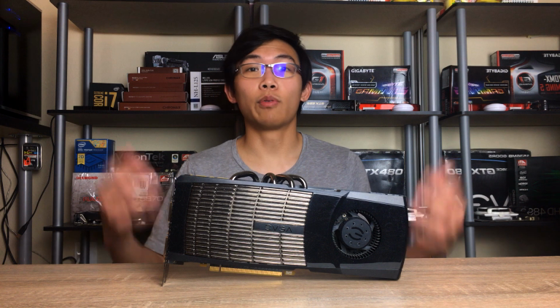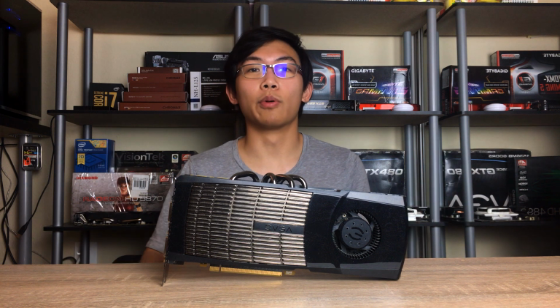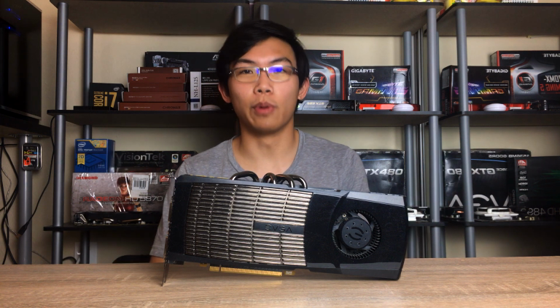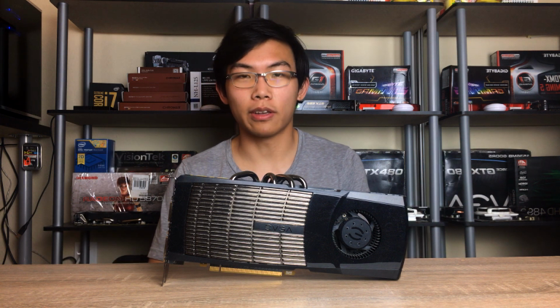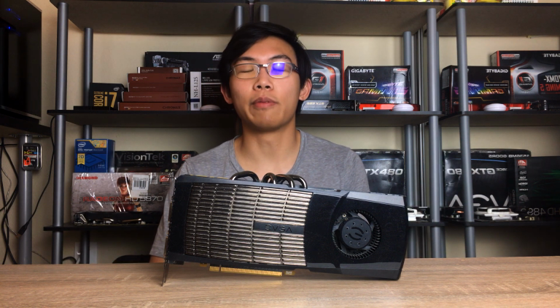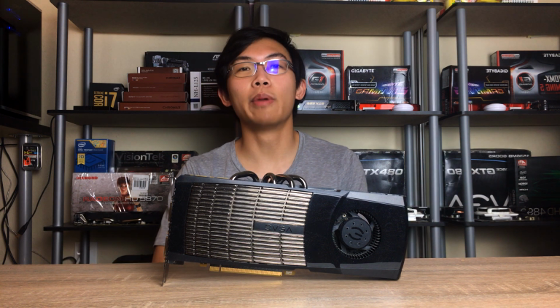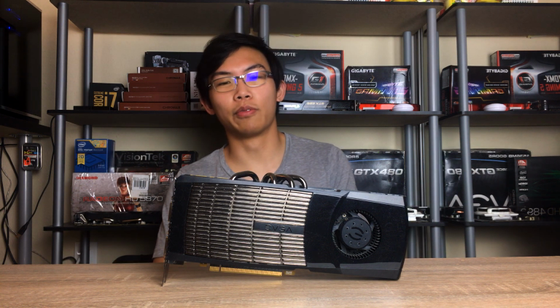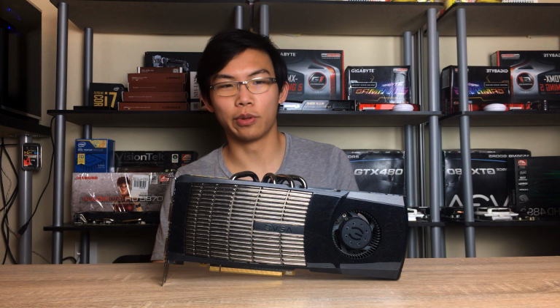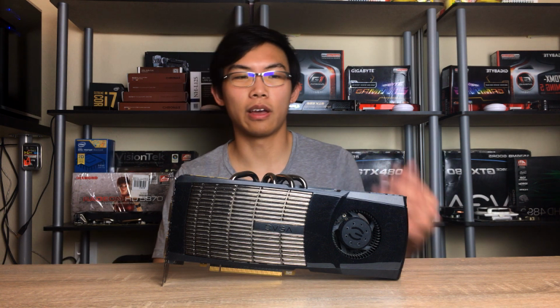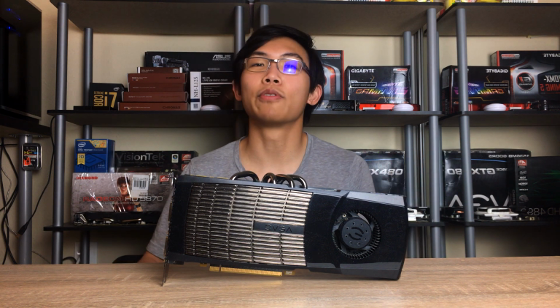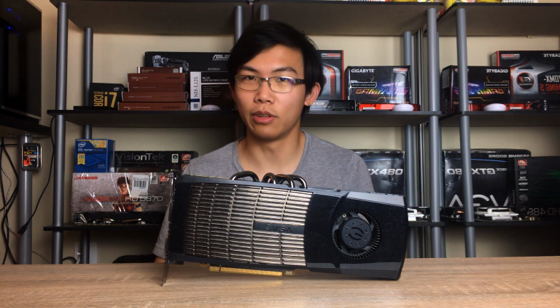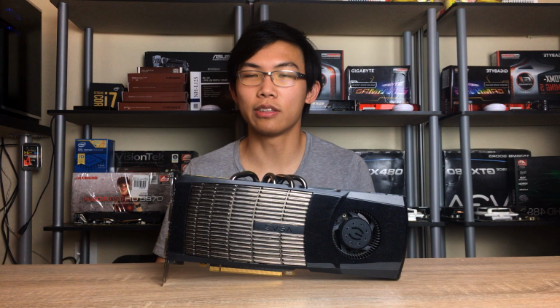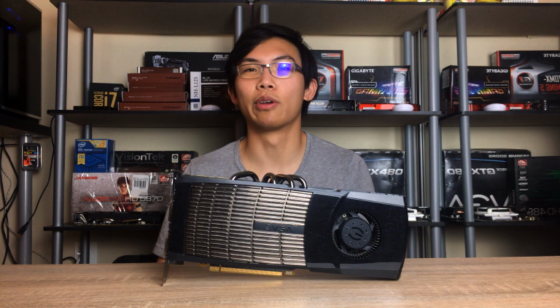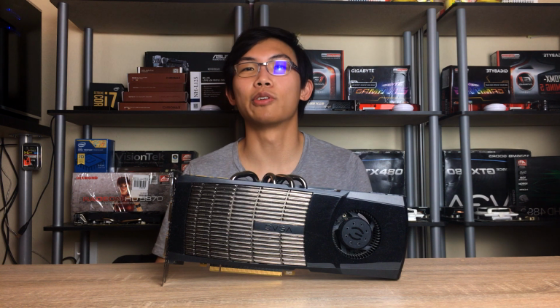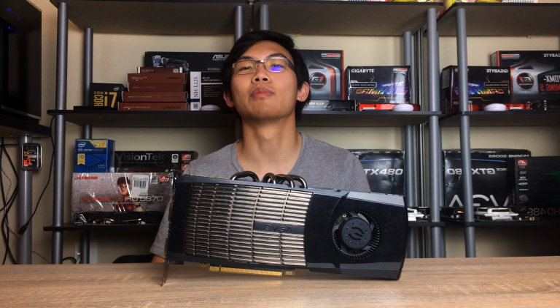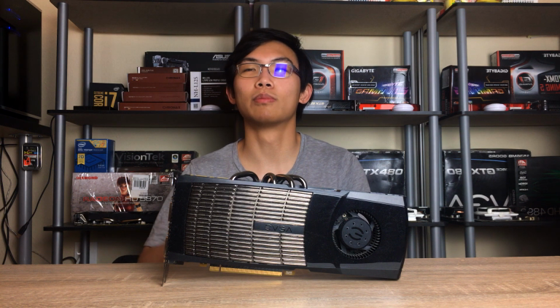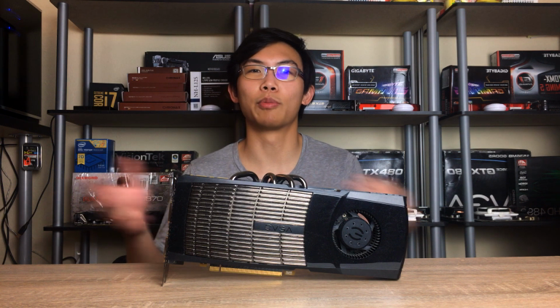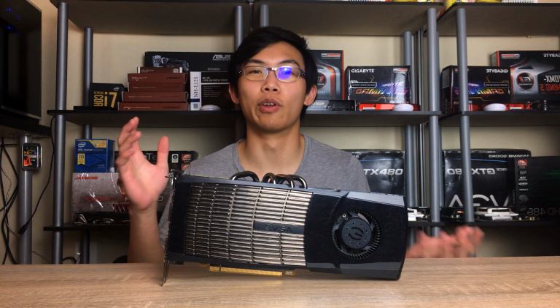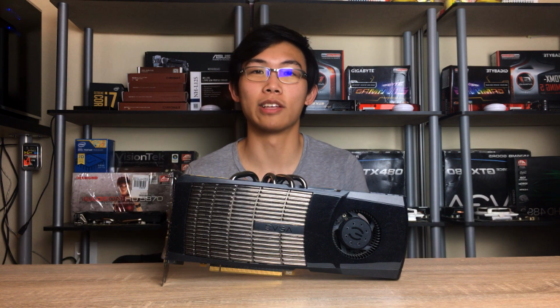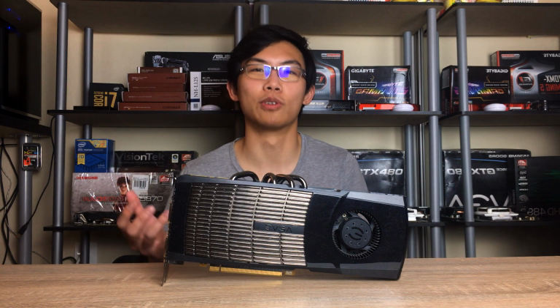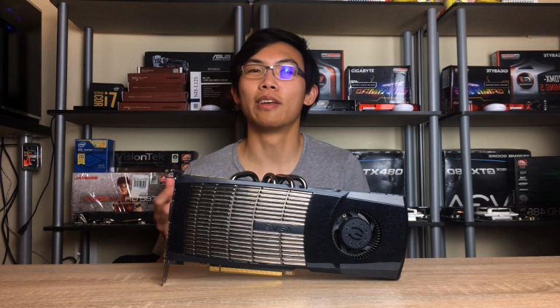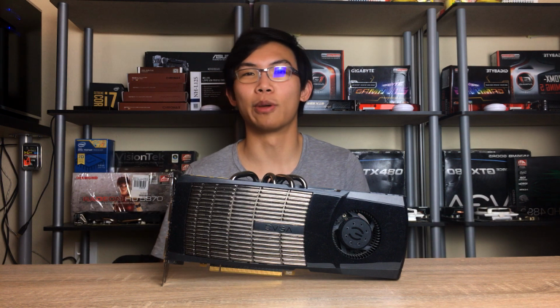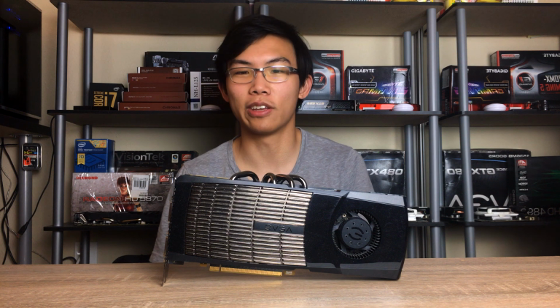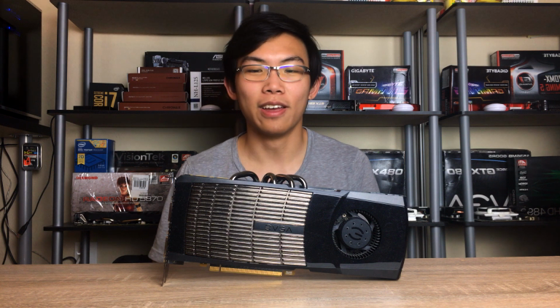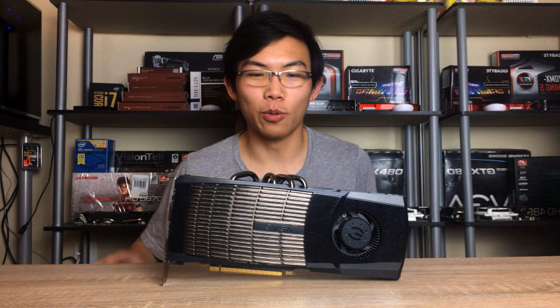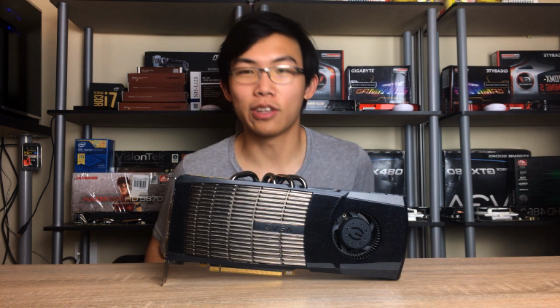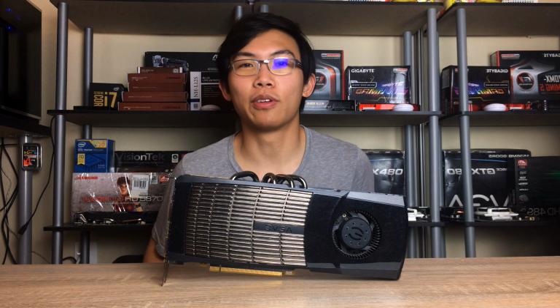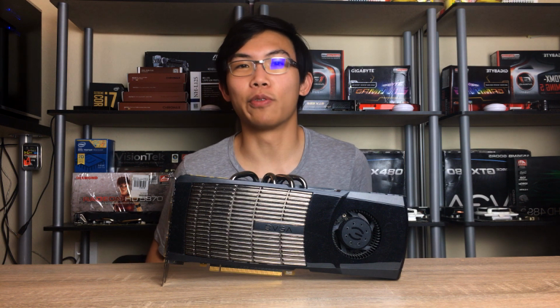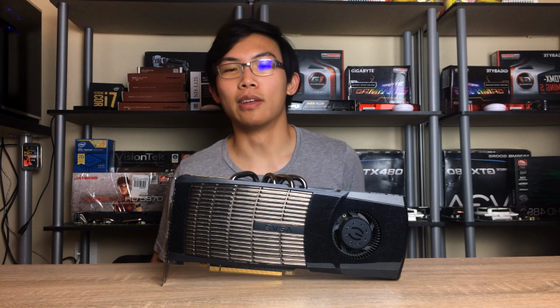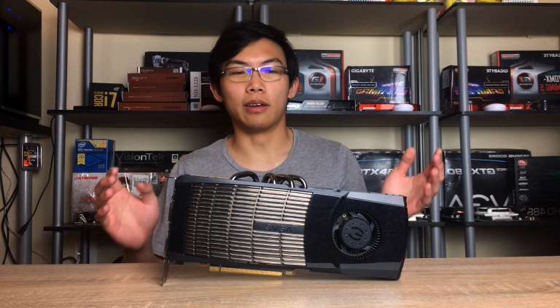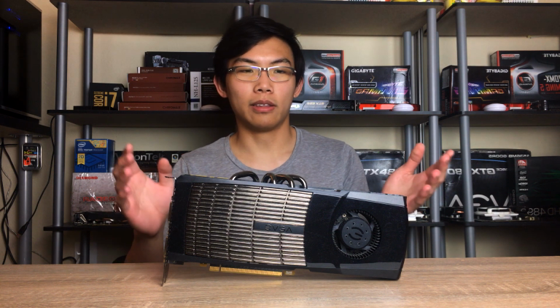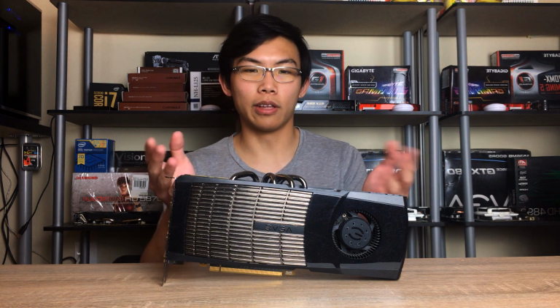Hey everyone, it's Owen here from OTEC, and I'm finally making another video because I have a lot of free time these days. As you guys might know, pretty much everyone in the world has so much free time these days, so I decided to make another video finally, and here it is.